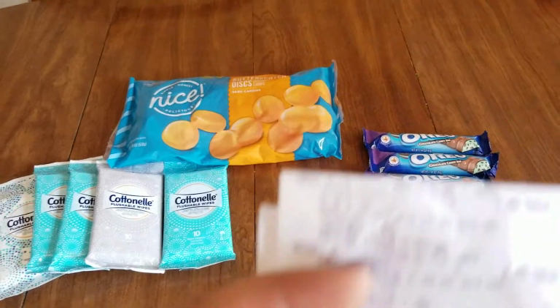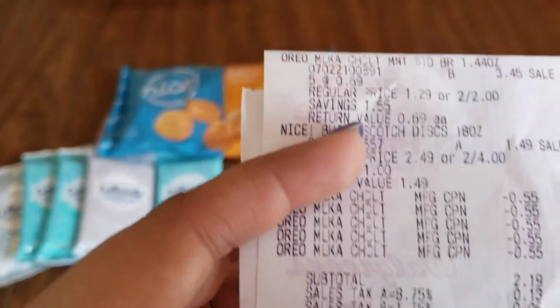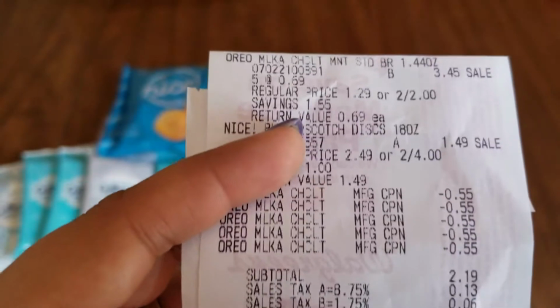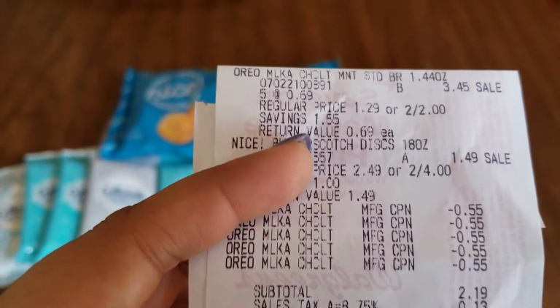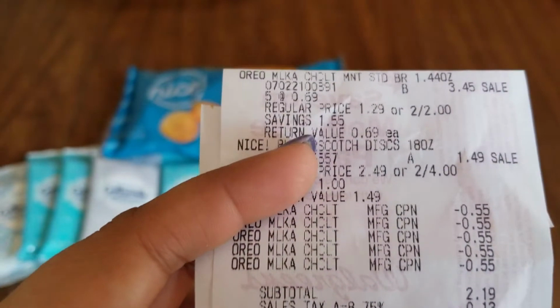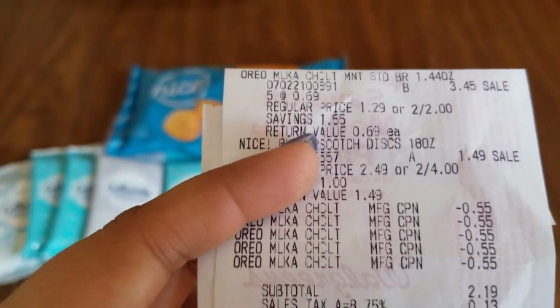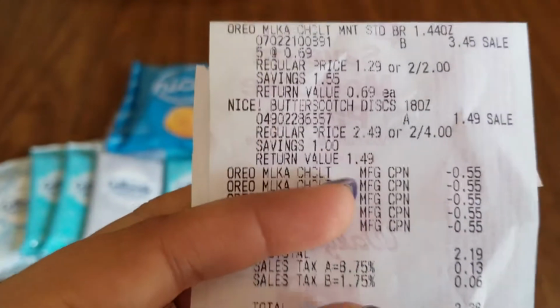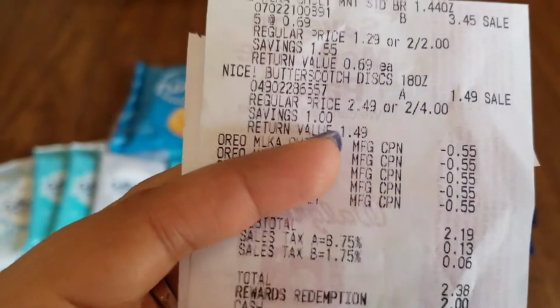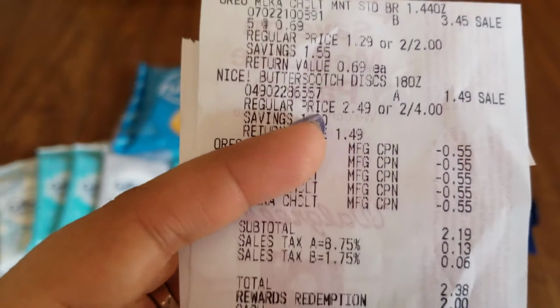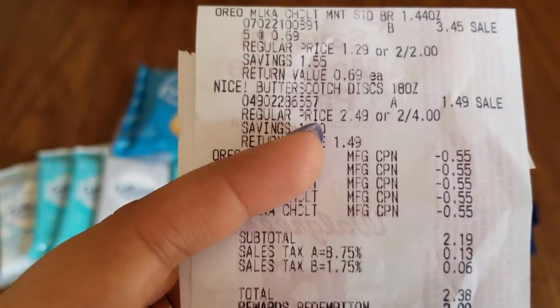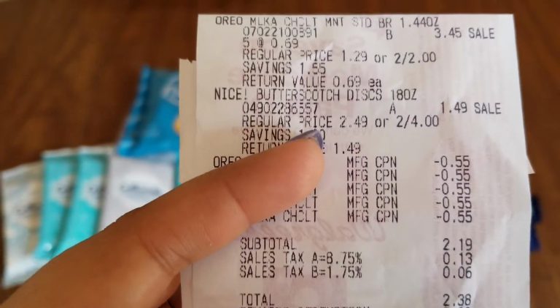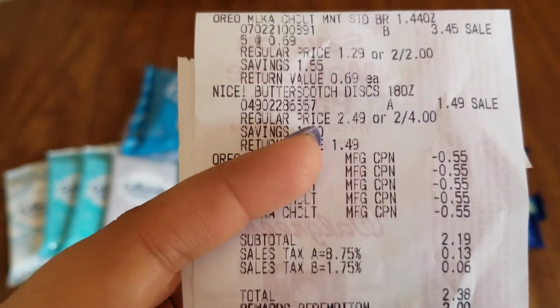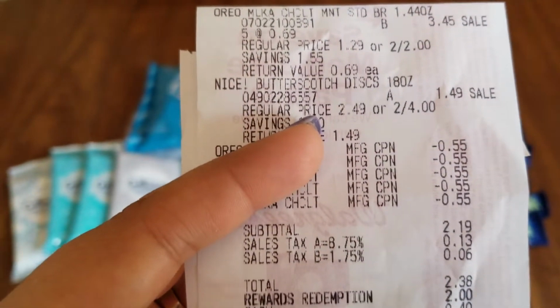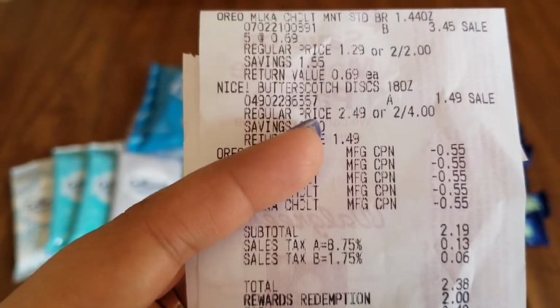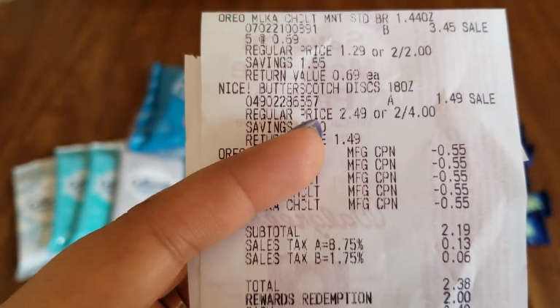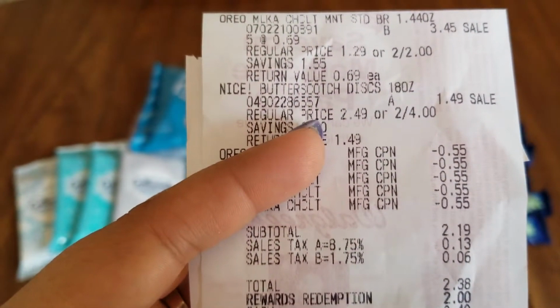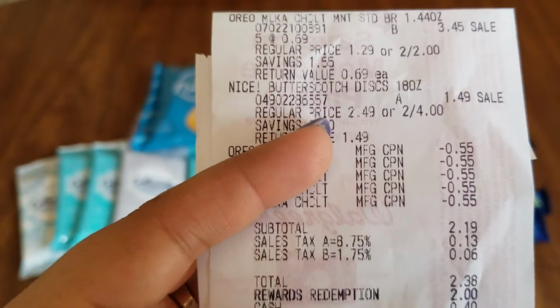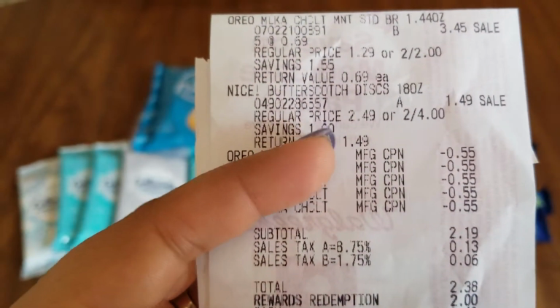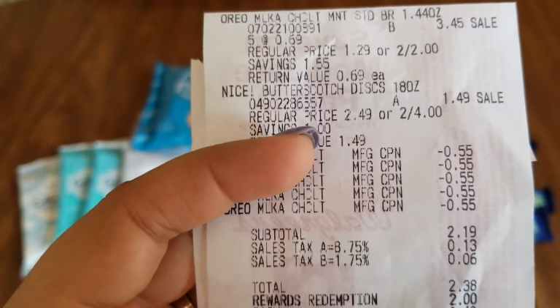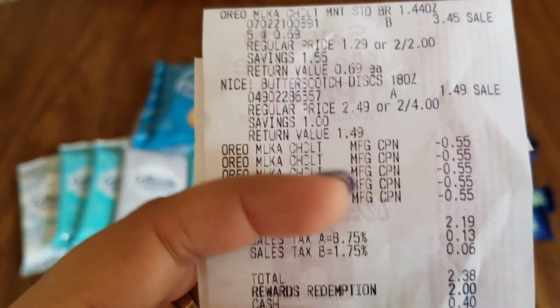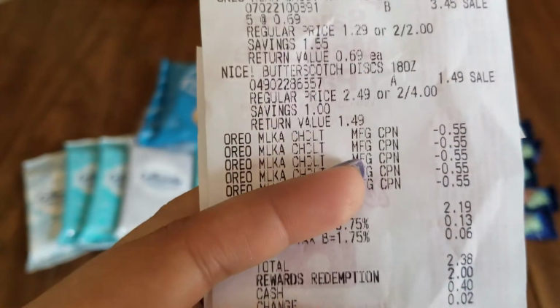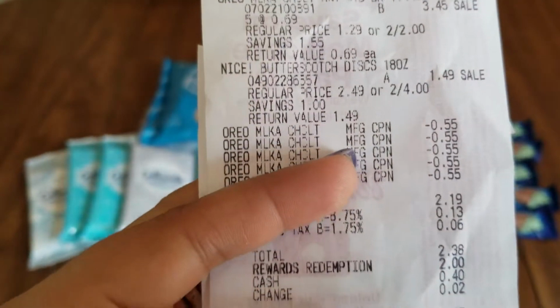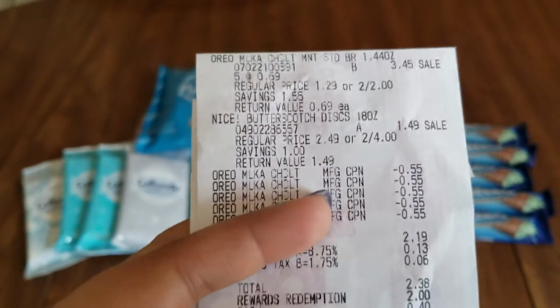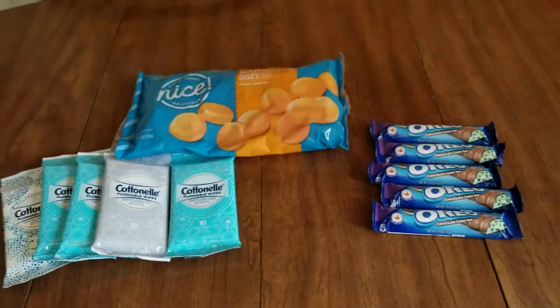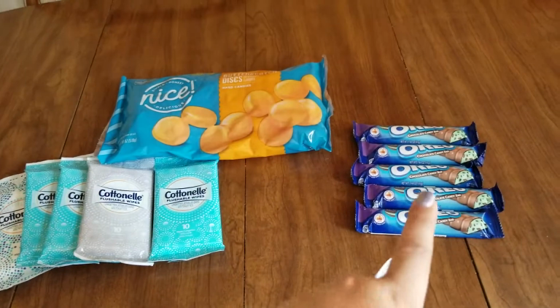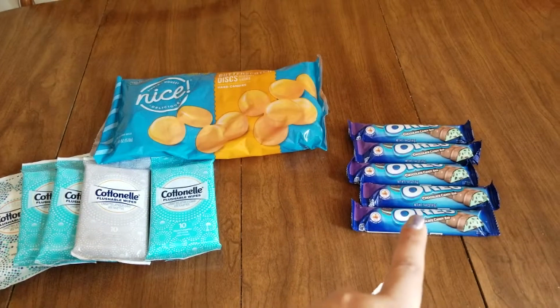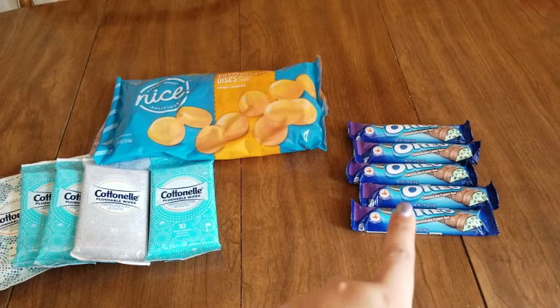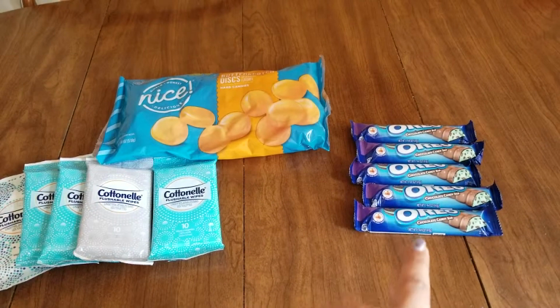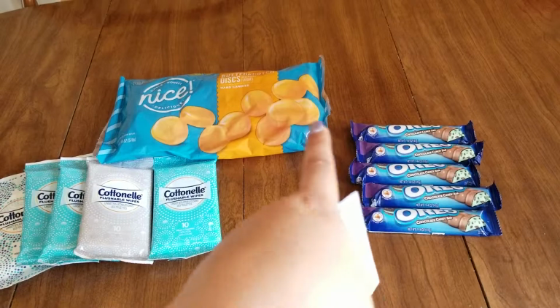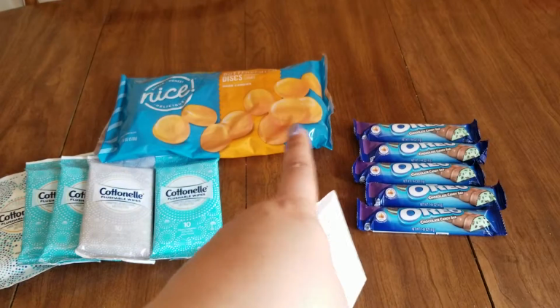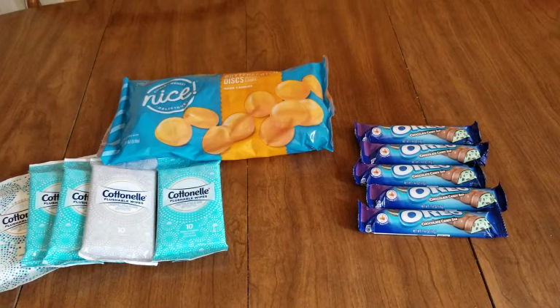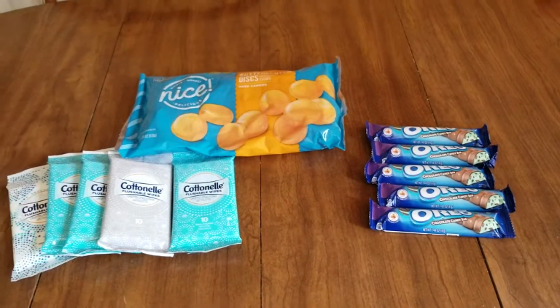My subtotal was $2.19, and $2.38 with tax. I redeemed 2,000 points which took $2 off, and I paid just 38 cents out of pocket for the candy bars and the hard candies.